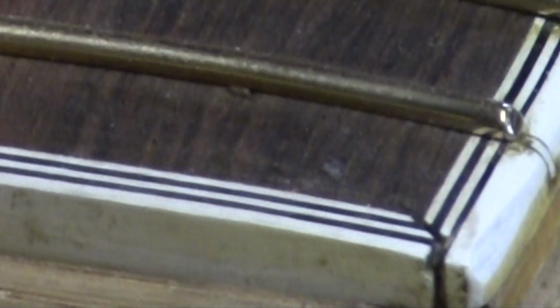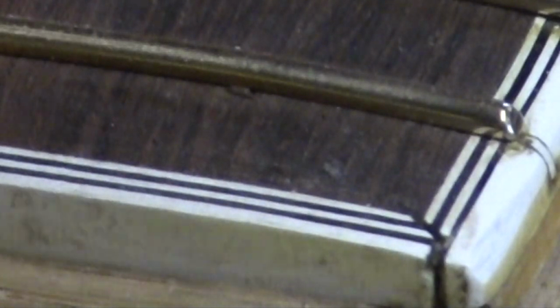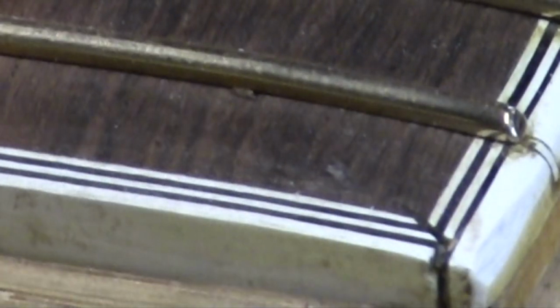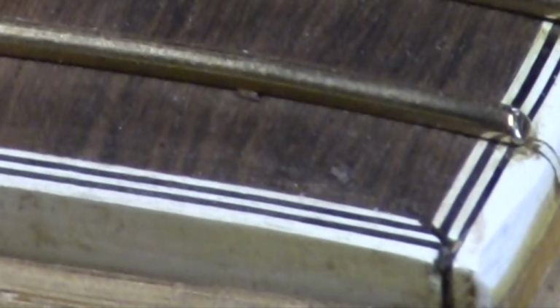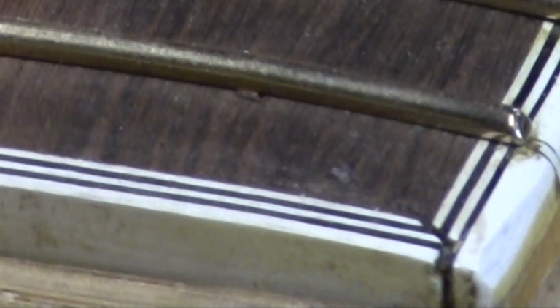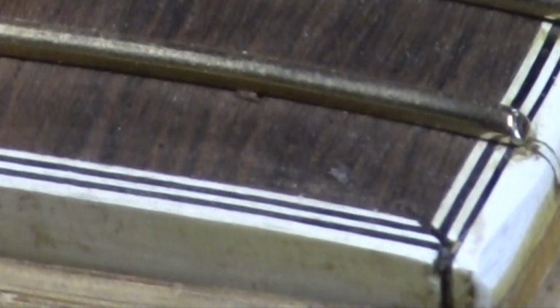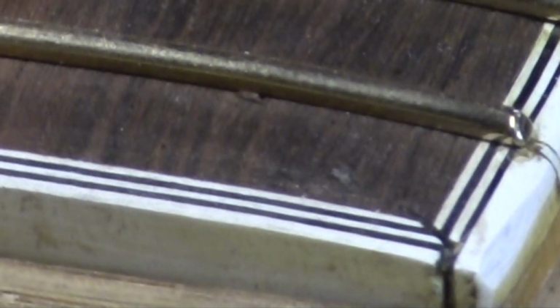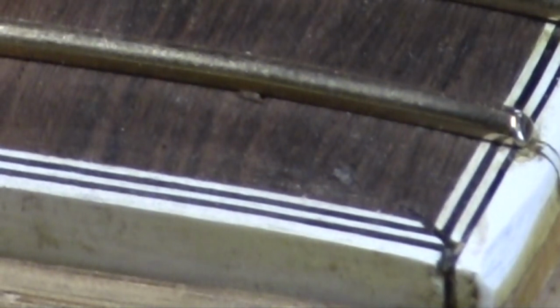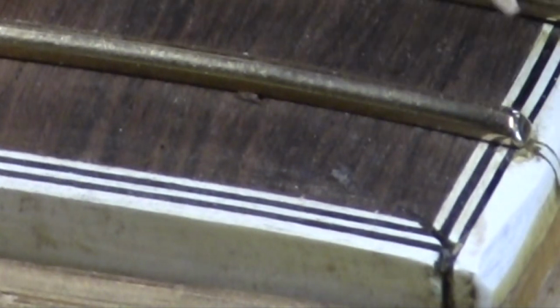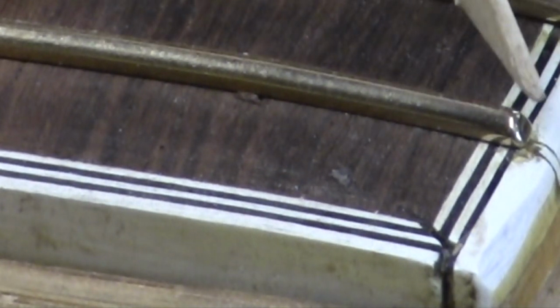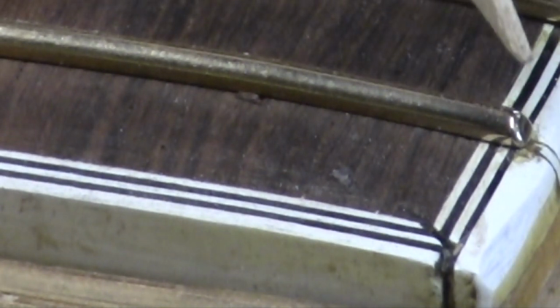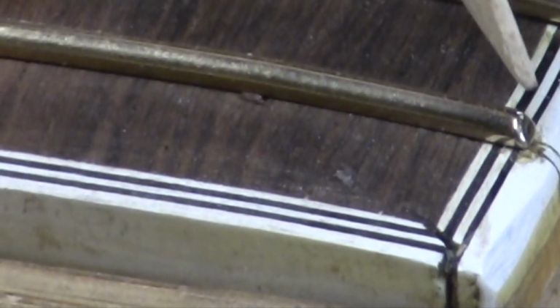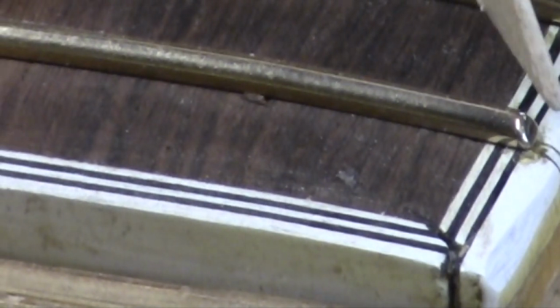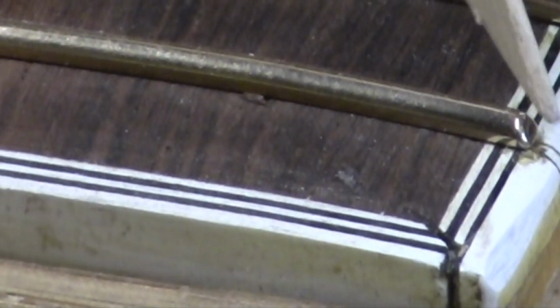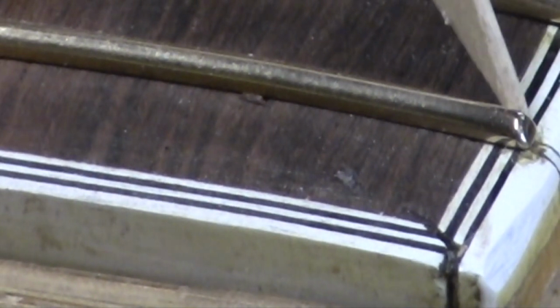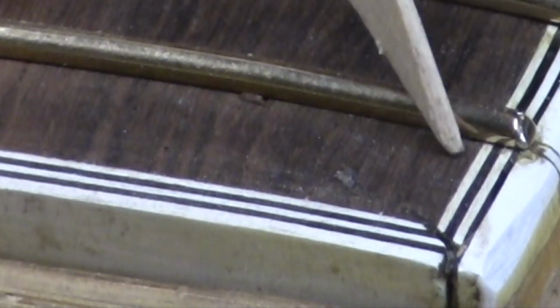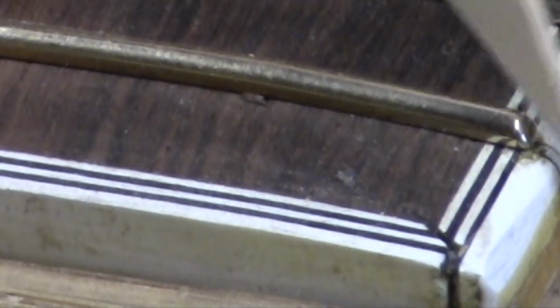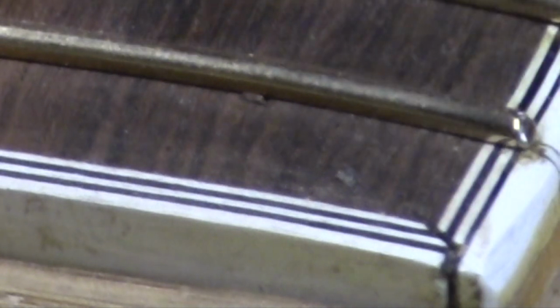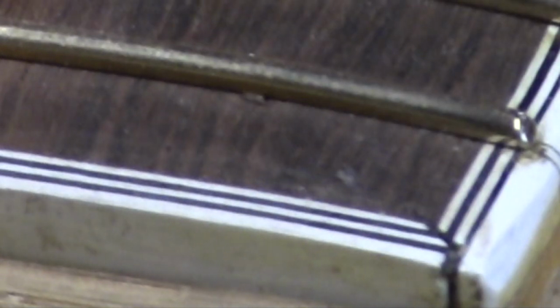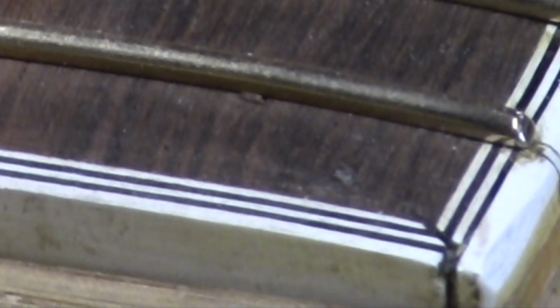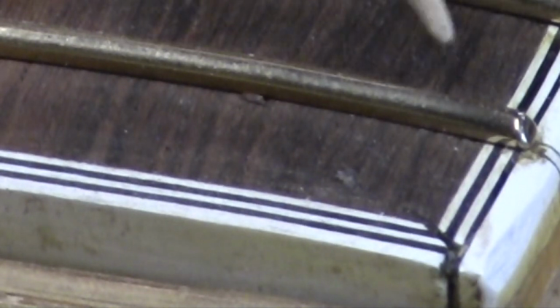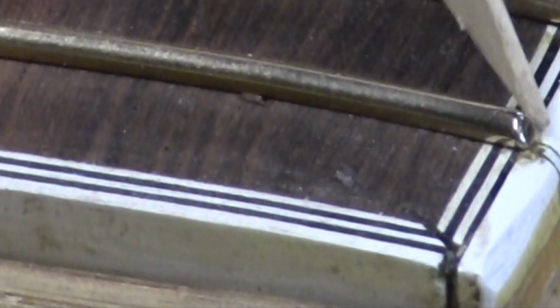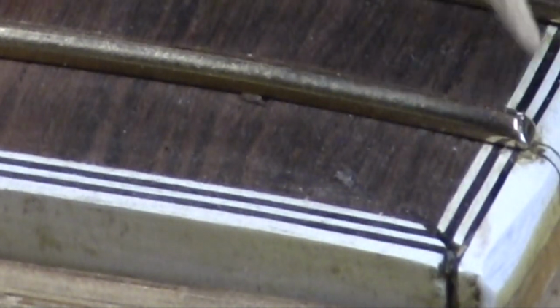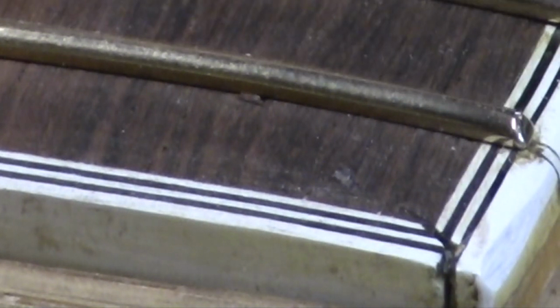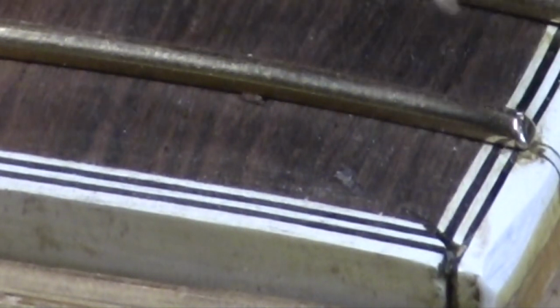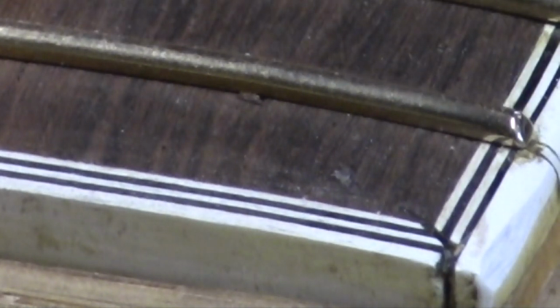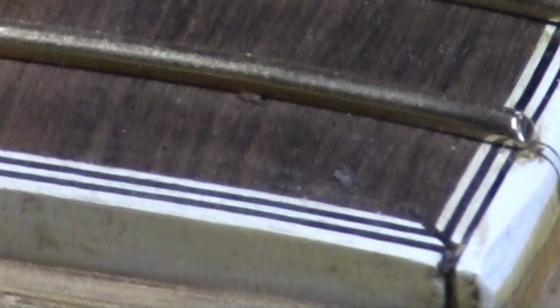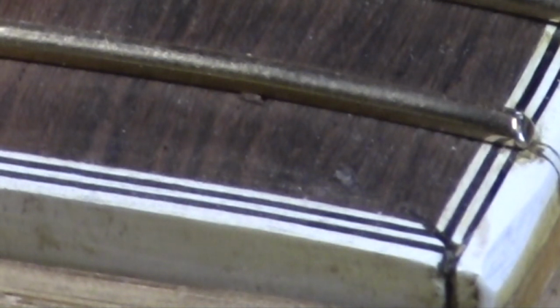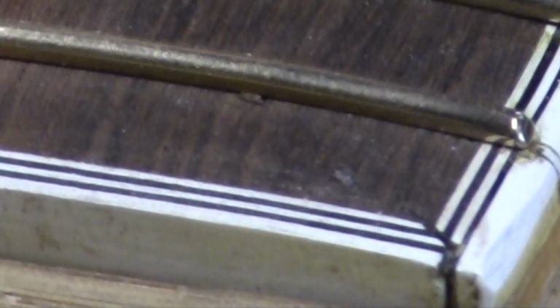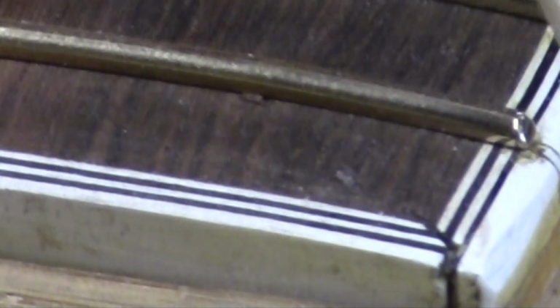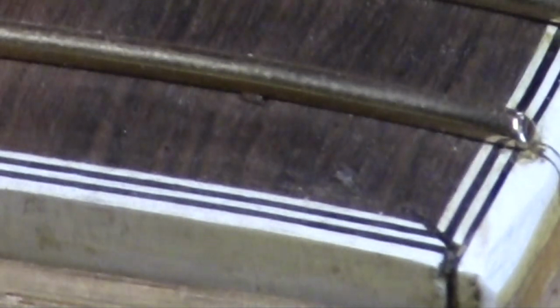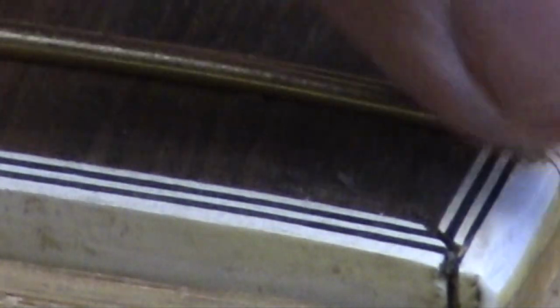I'm bringing in very close here to show you — and you've heard me mention this in numerous videos — be careful not to roll off the outside edge, otherwise those frets on the extremity you'll always feel.